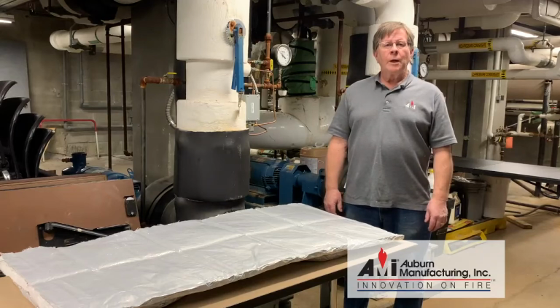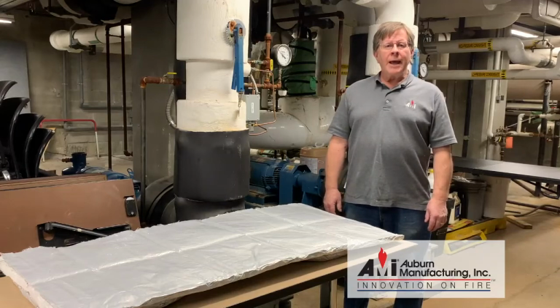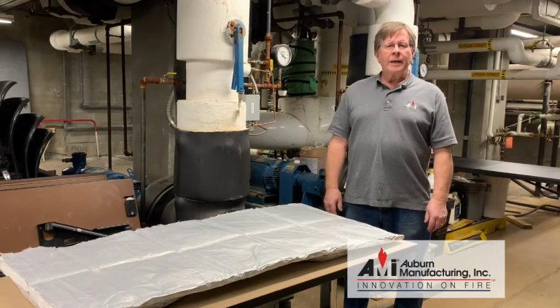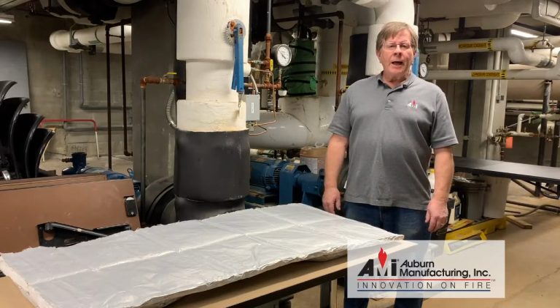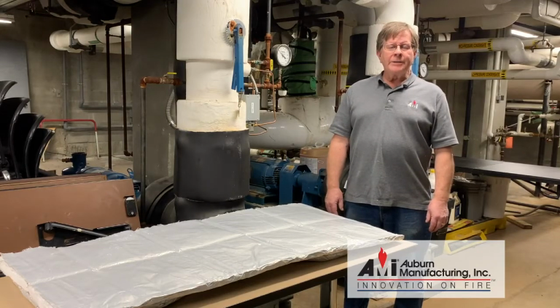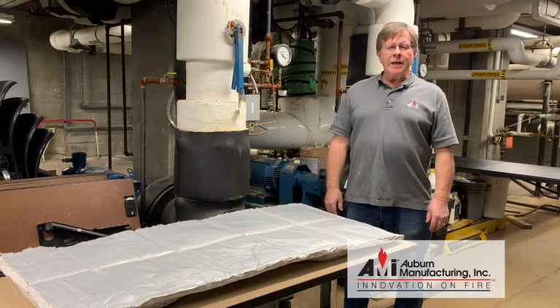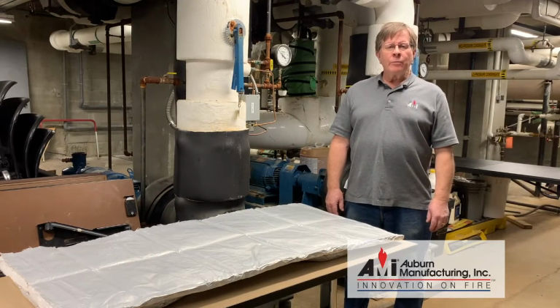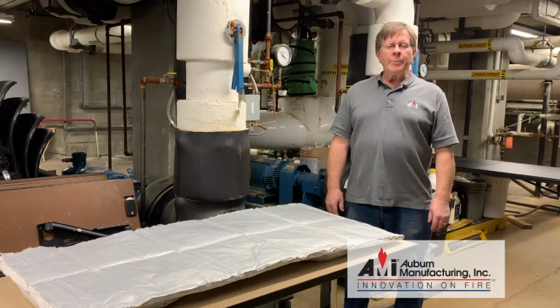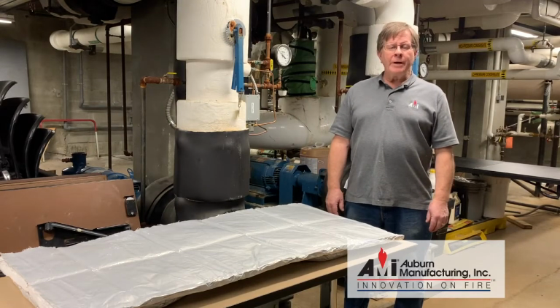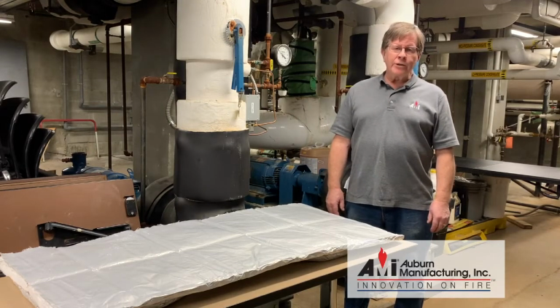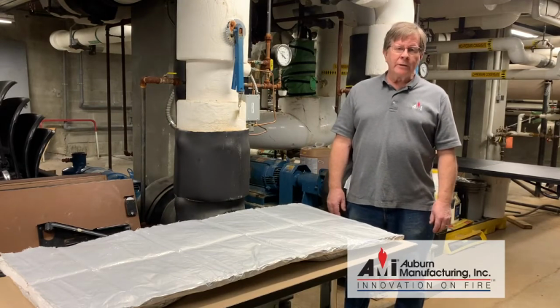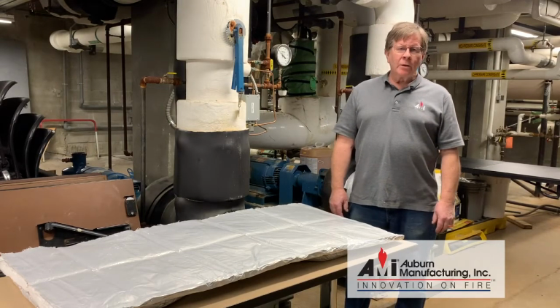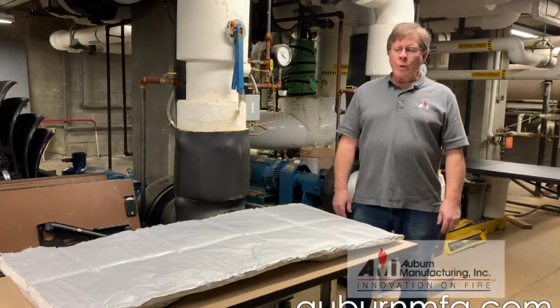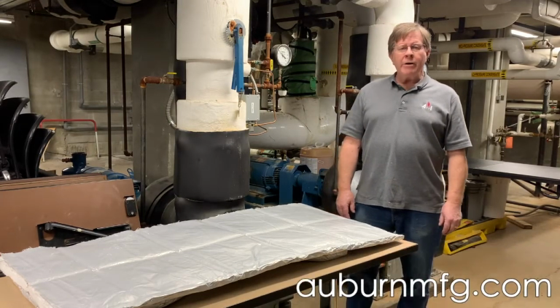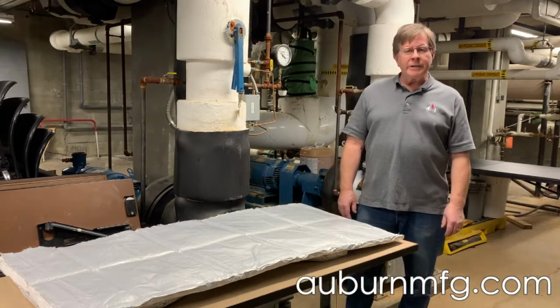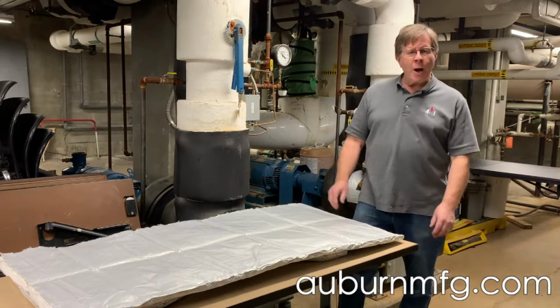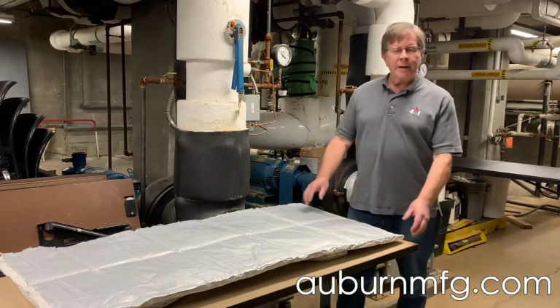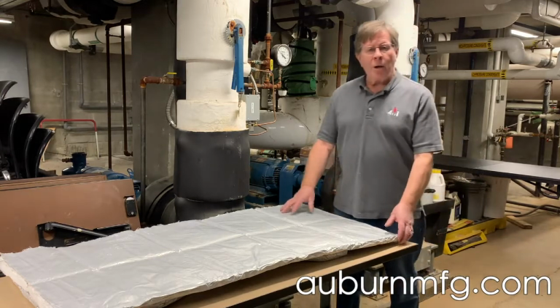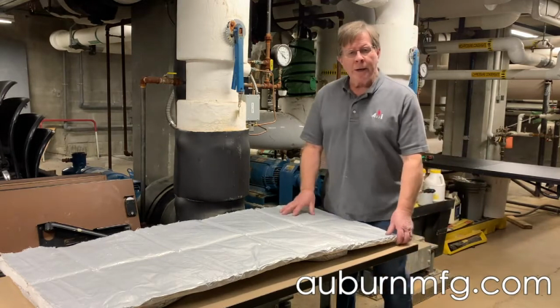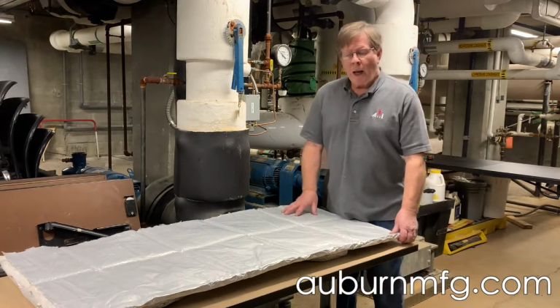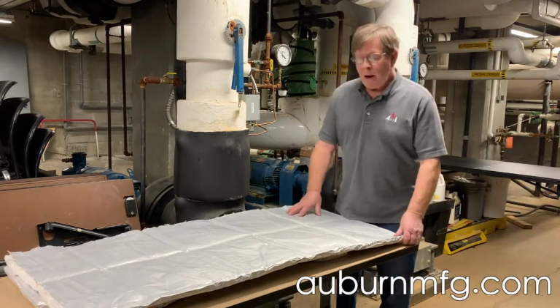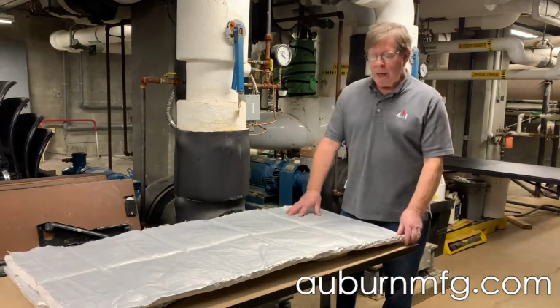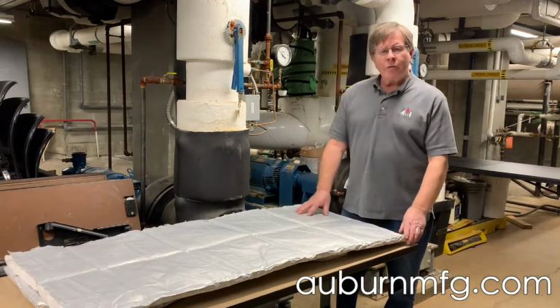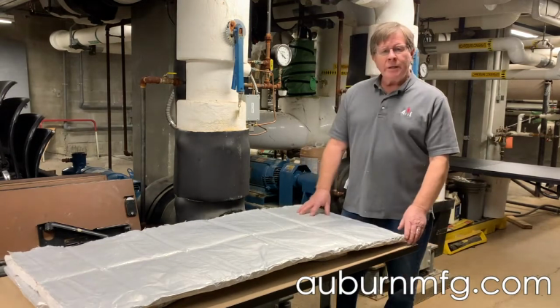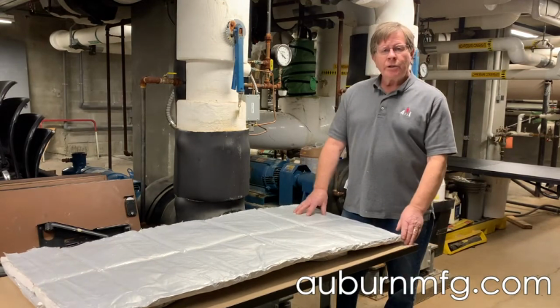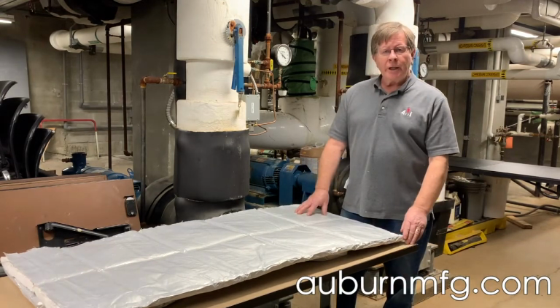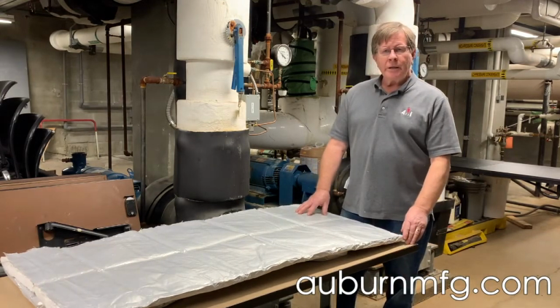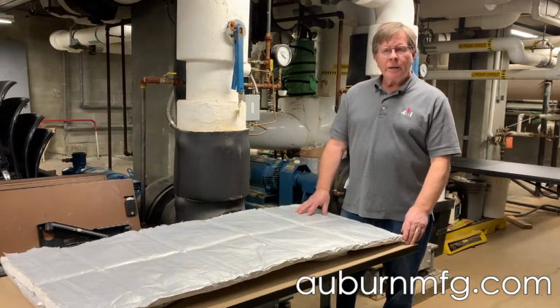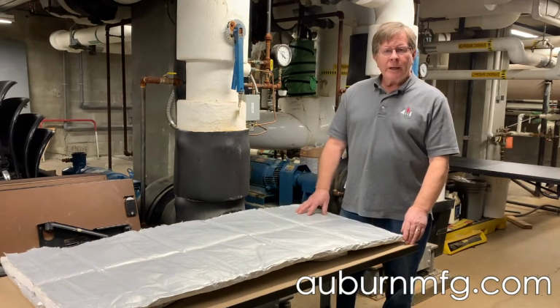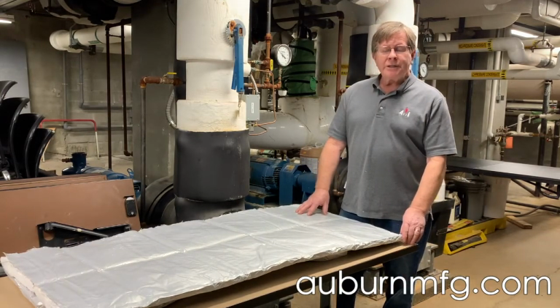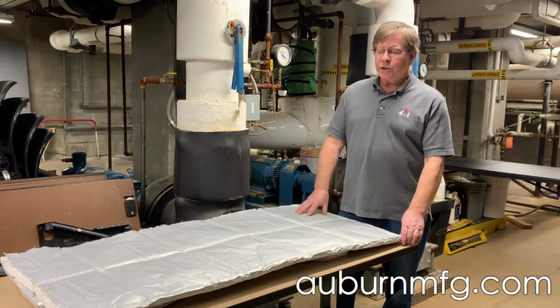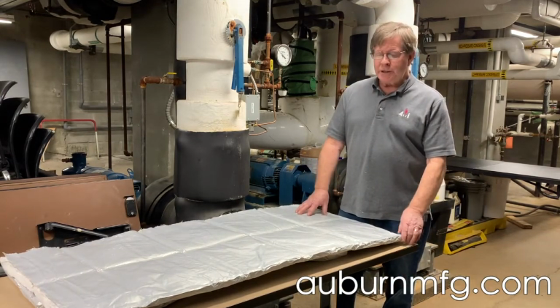Hi, I'm Matt Delaney with Oven Manufacturing. We're here to continue our segment on our Evergreen Chill-In insulation system.